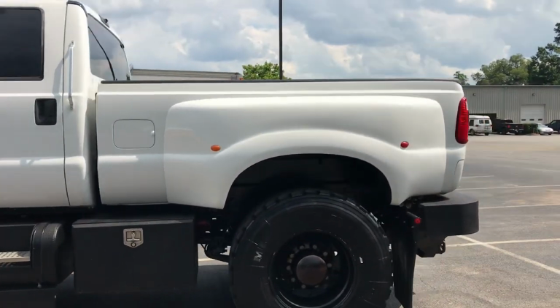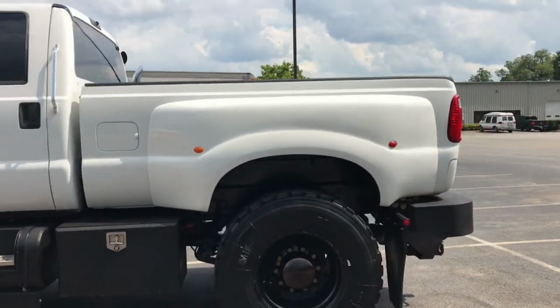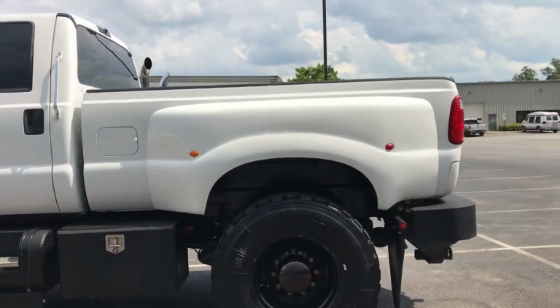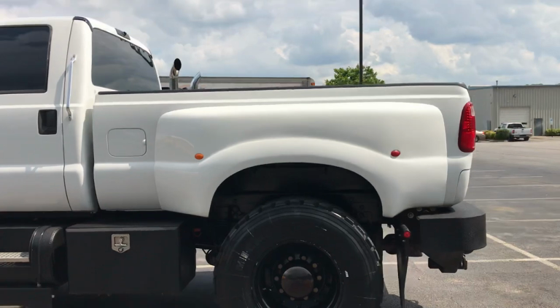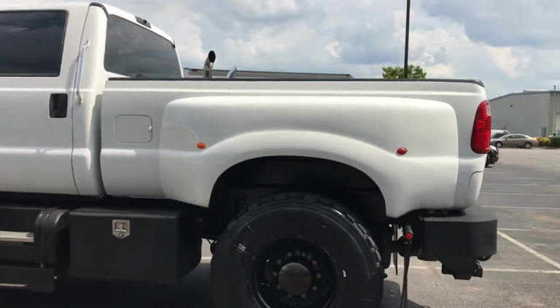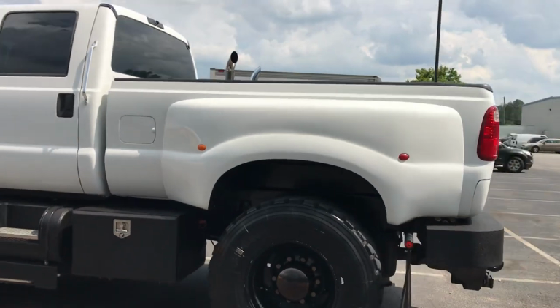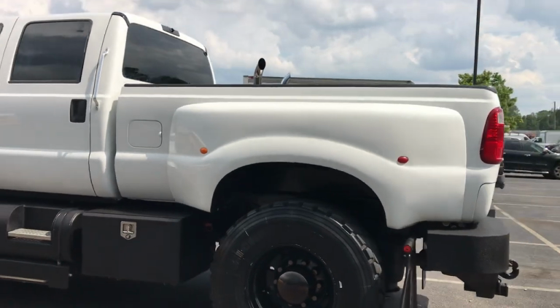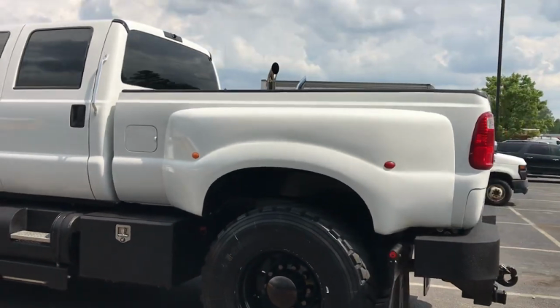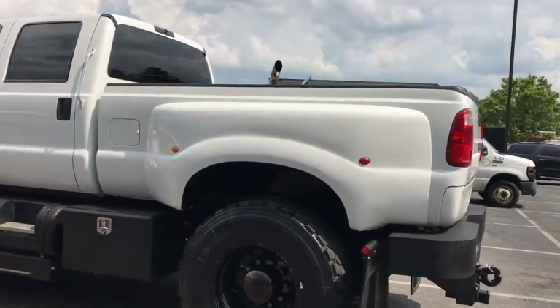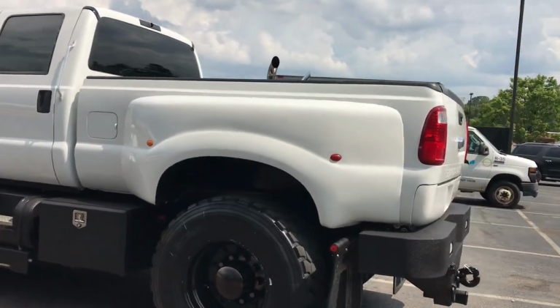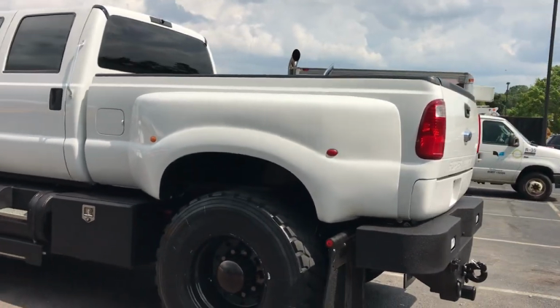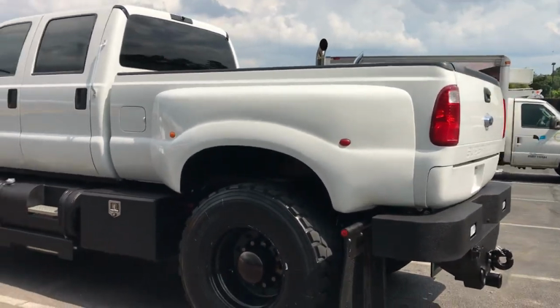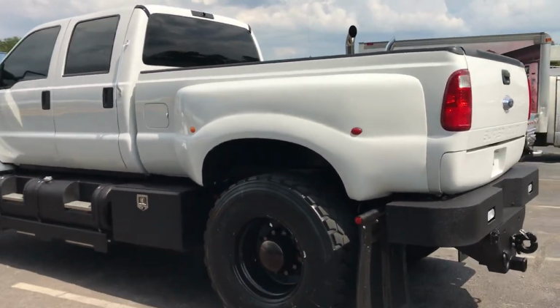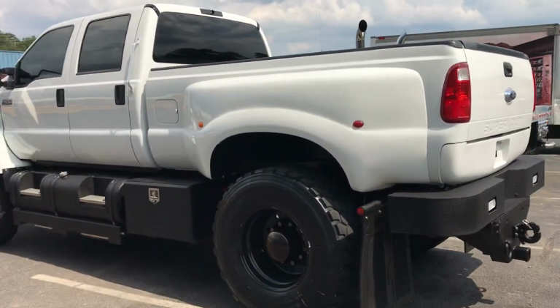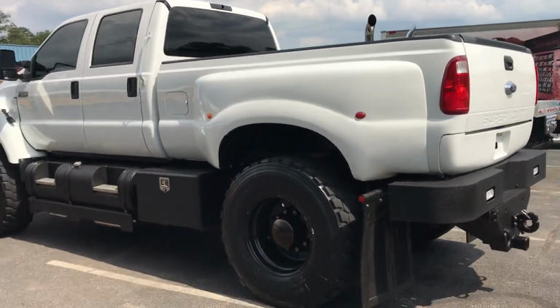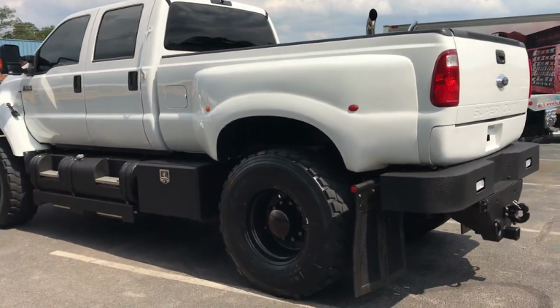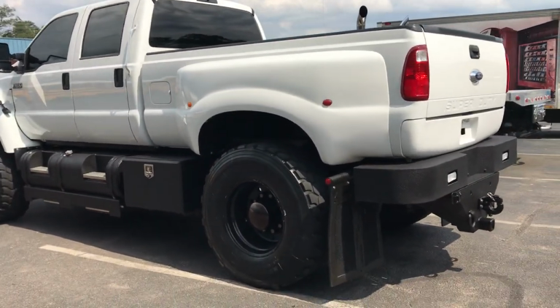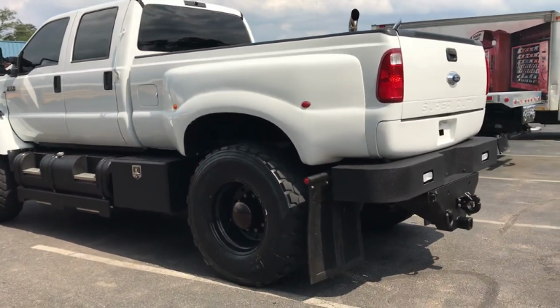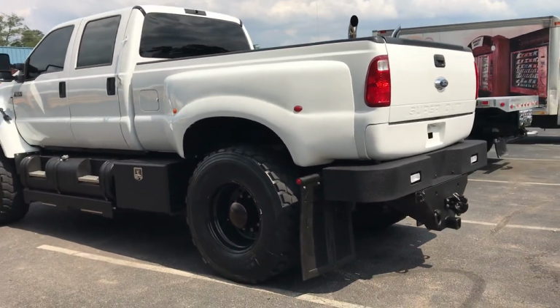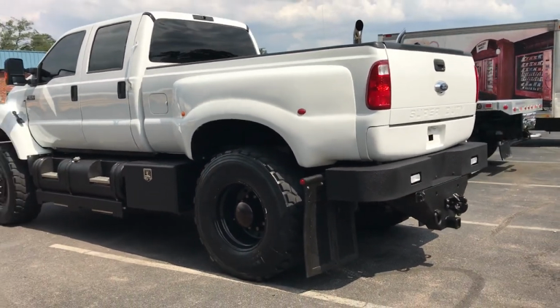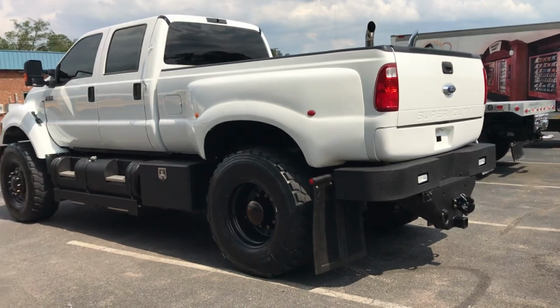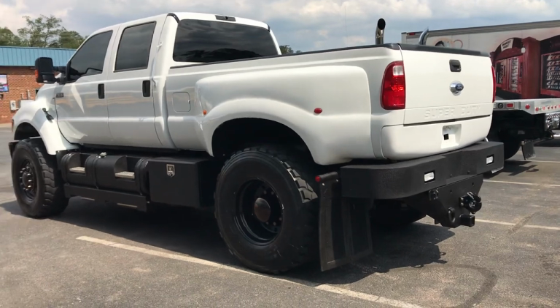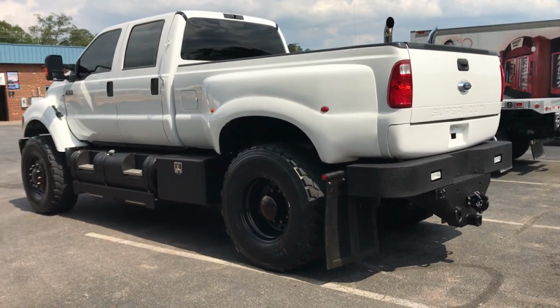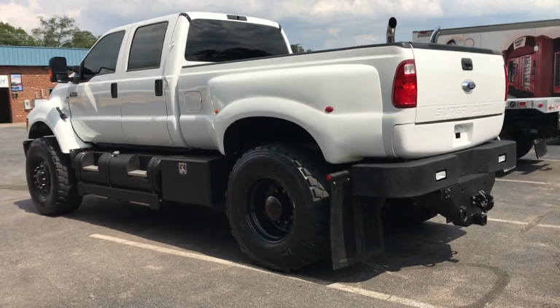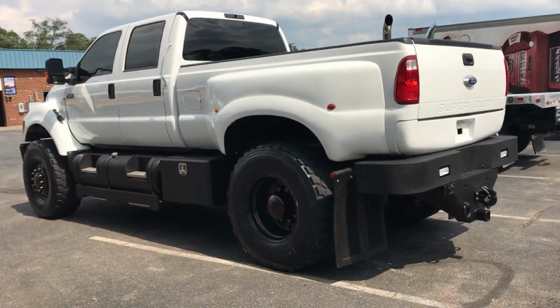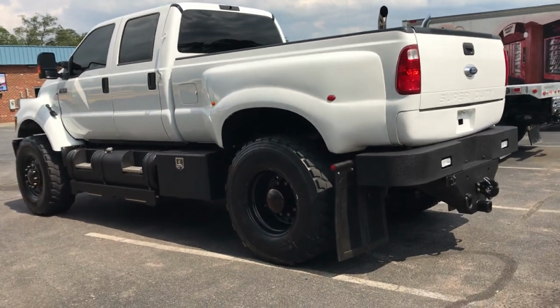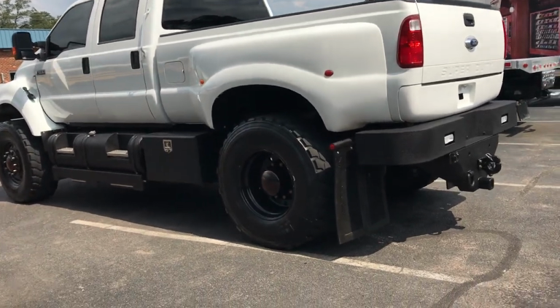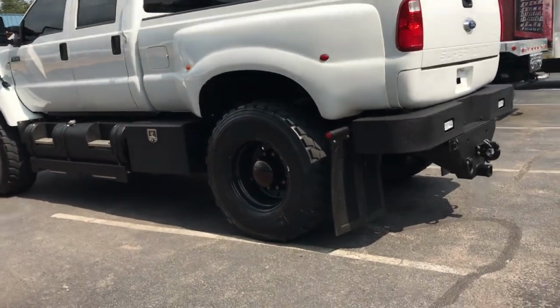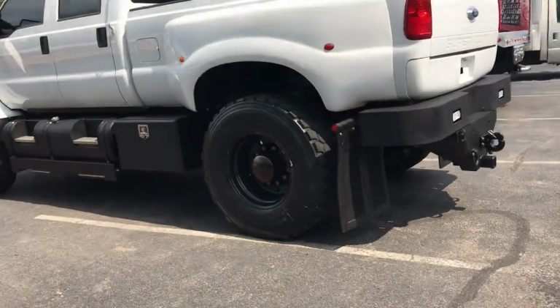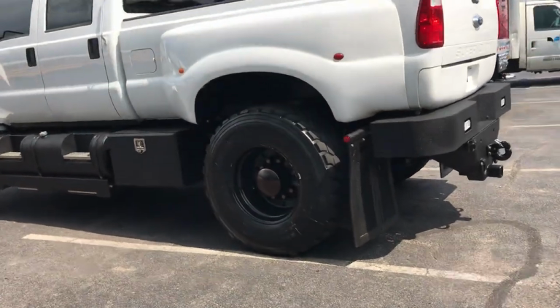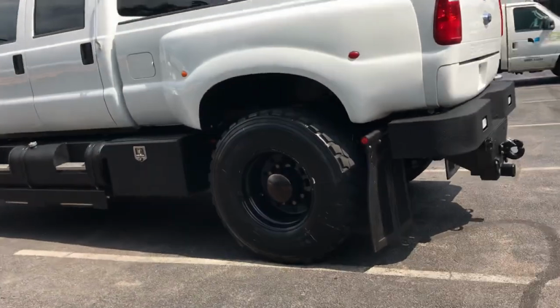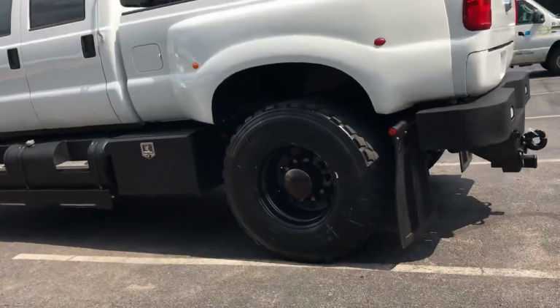This truck has front and rear air ride suspension, sitting on super single Michelin tires — X2L's.